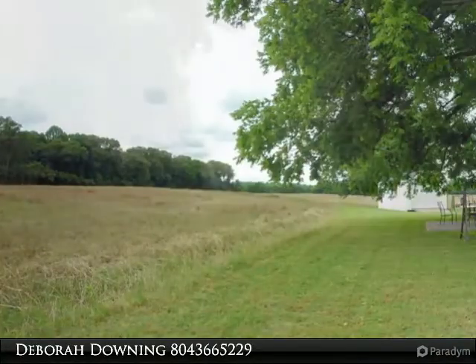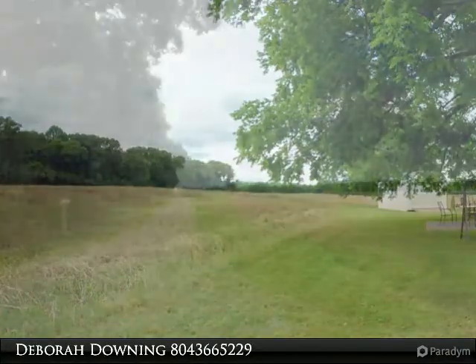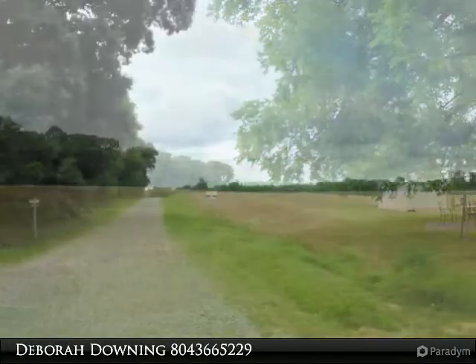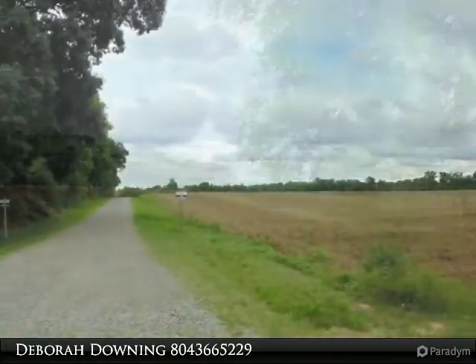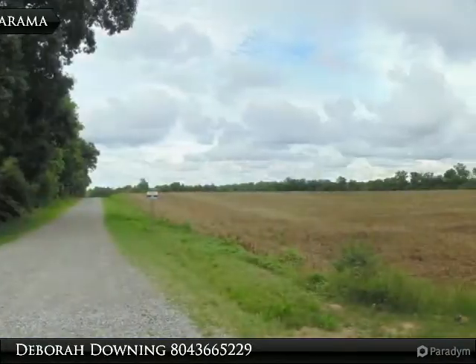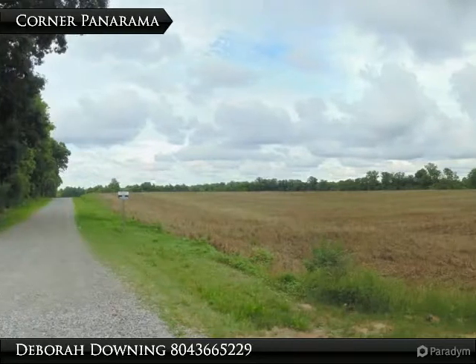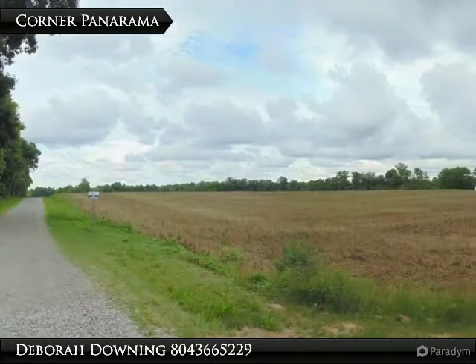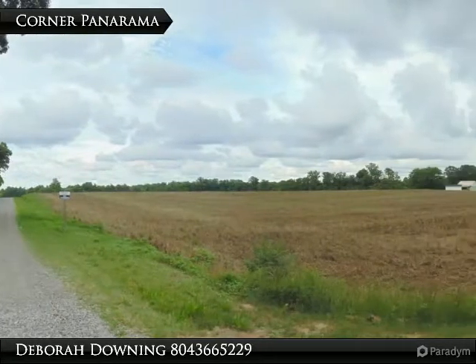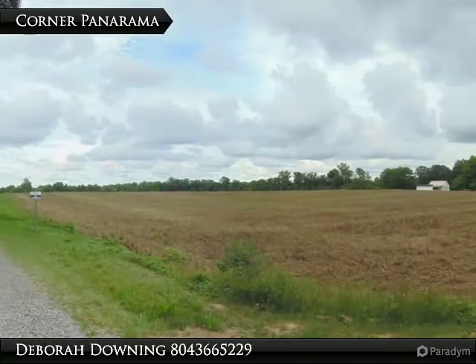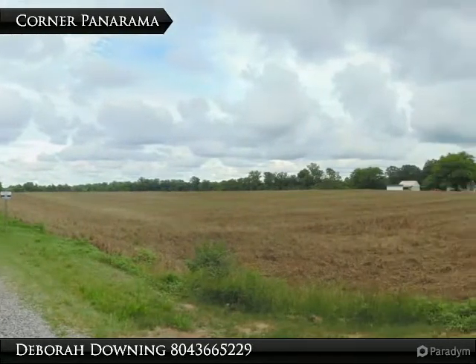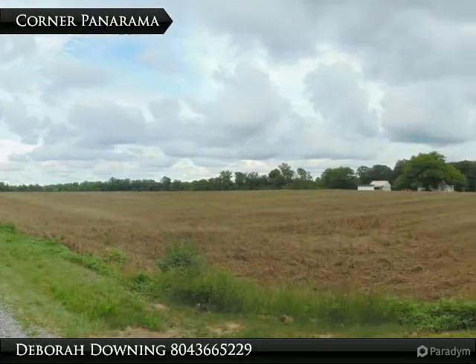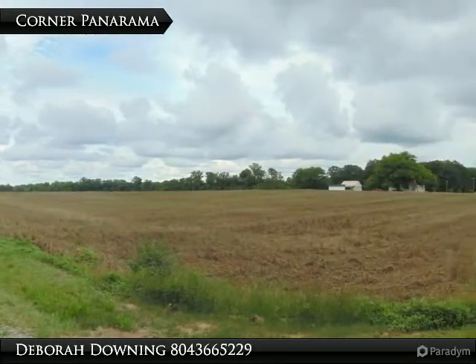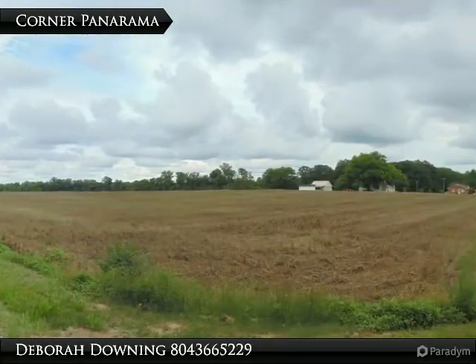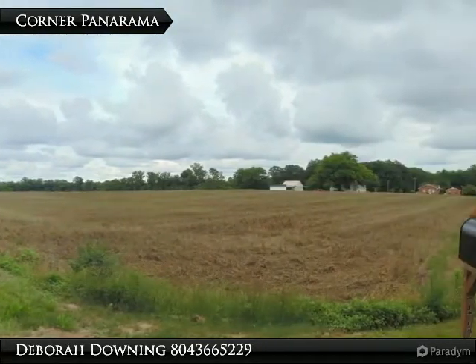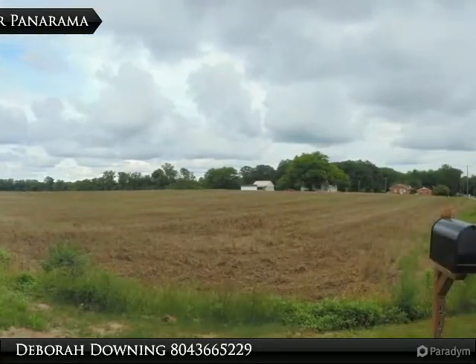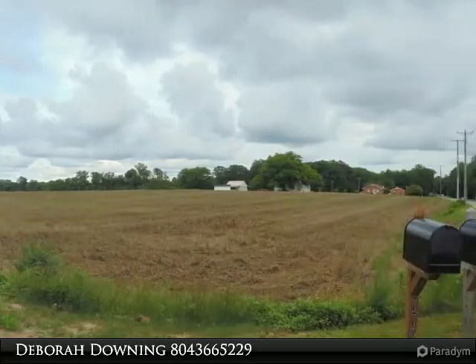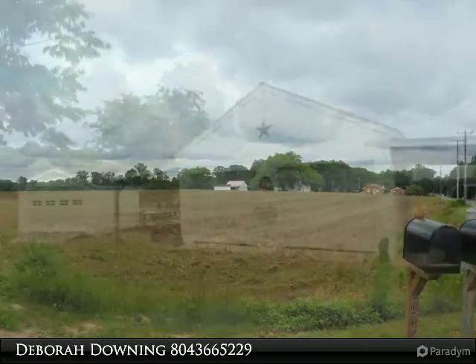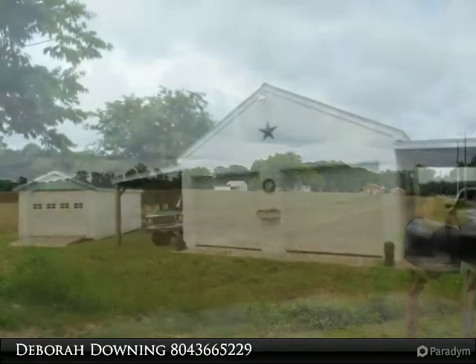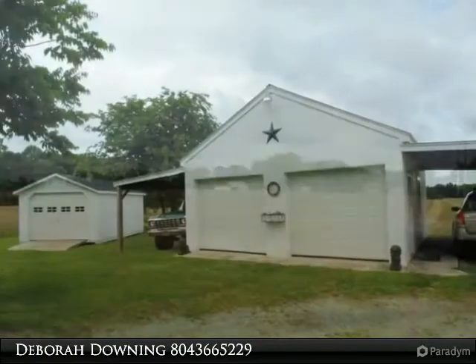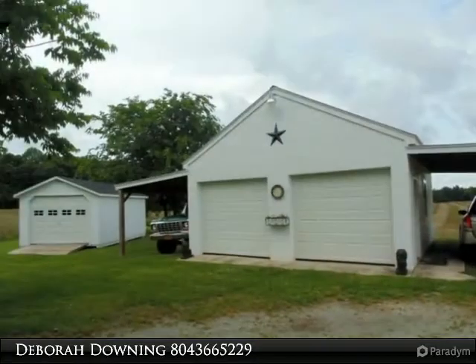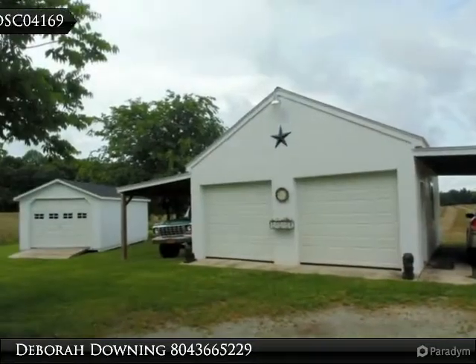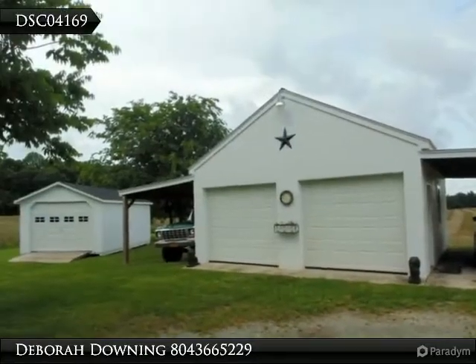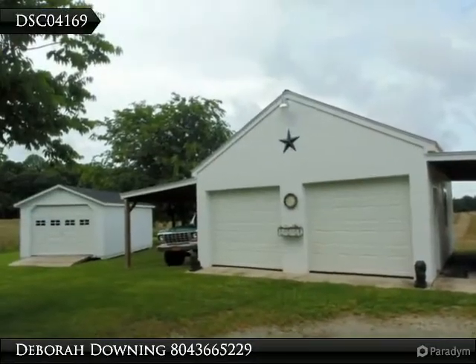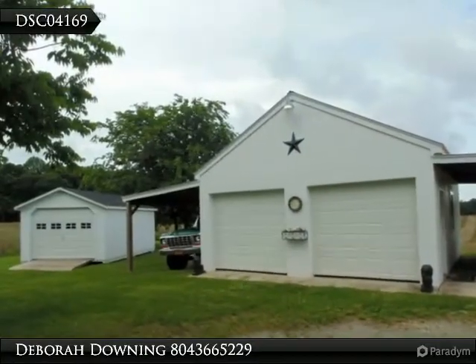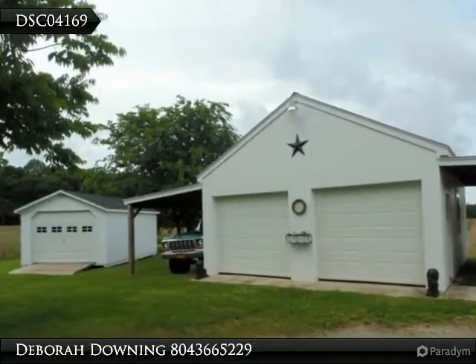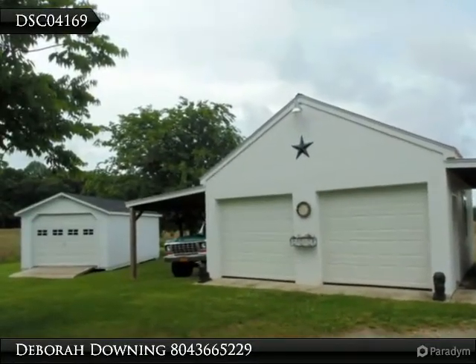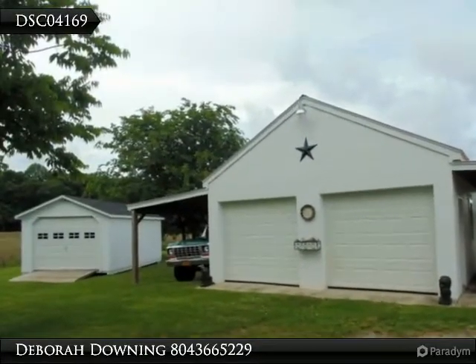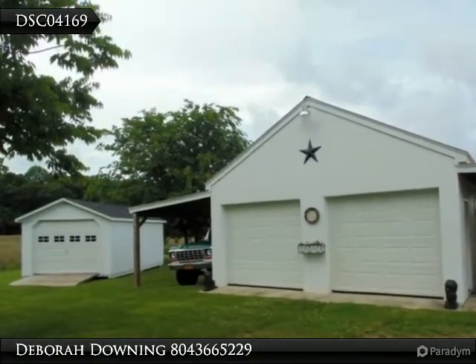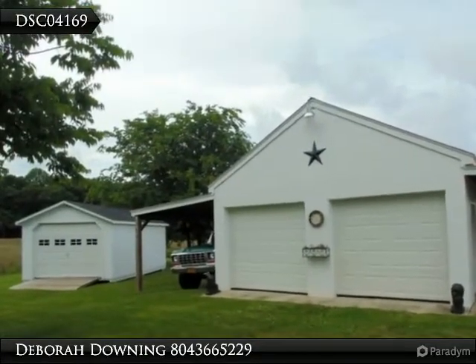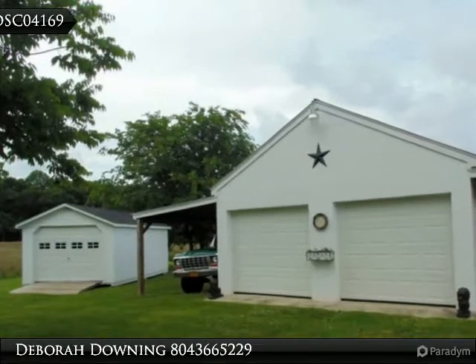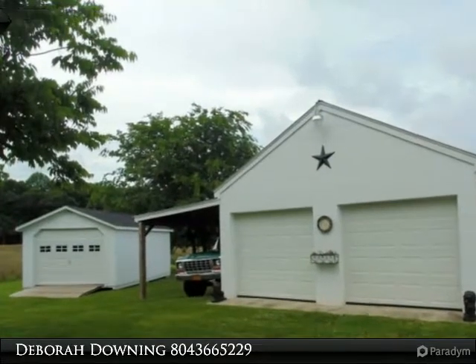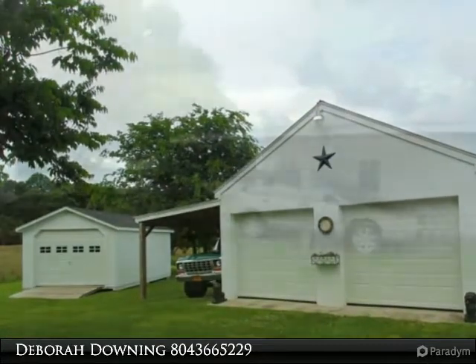Three stall pole barn, detached two car garage with new insulated doors, one auto opener, and carport. New brick pump house. 50 feet row from corner down property to back road, cut through to barn and pole barn.